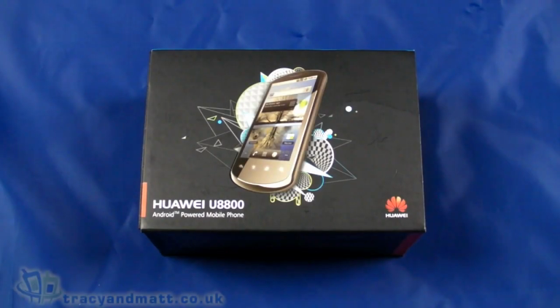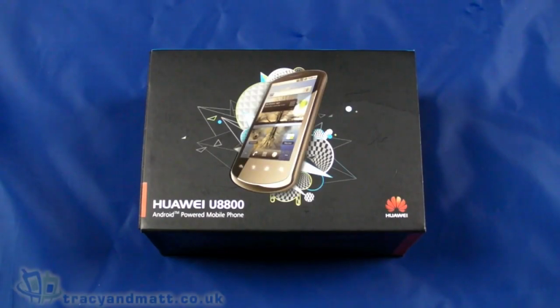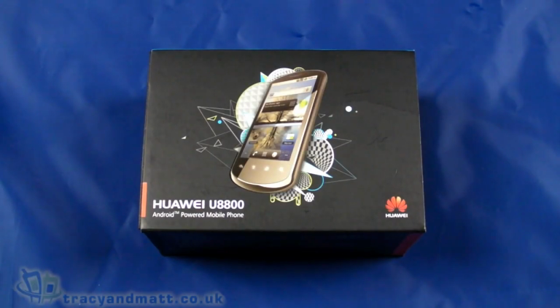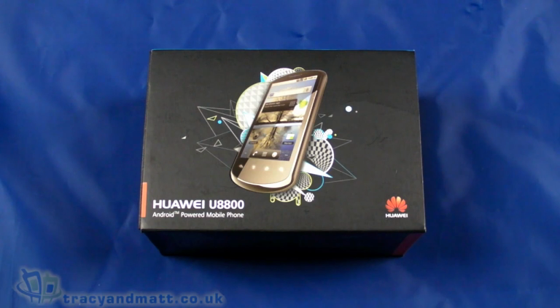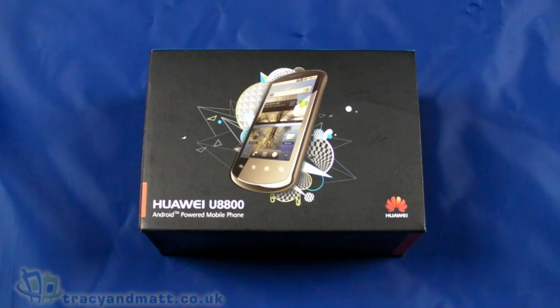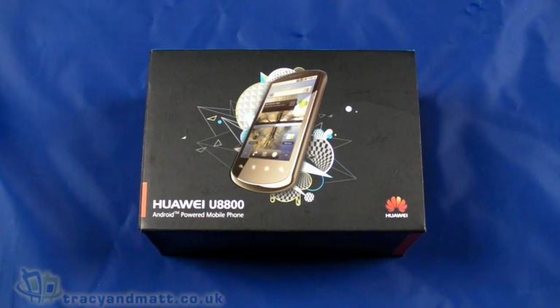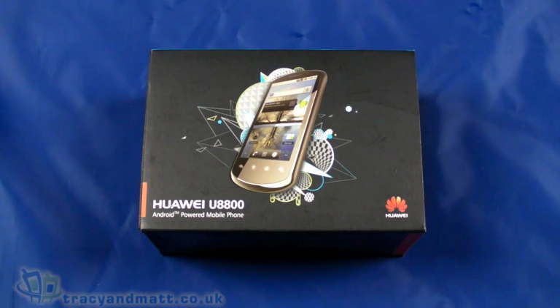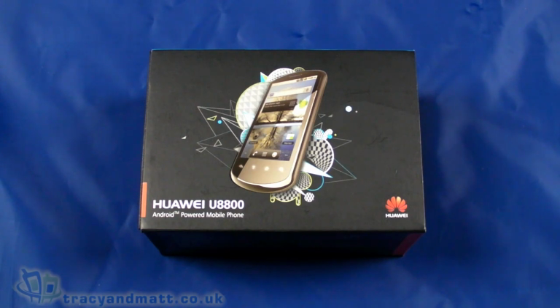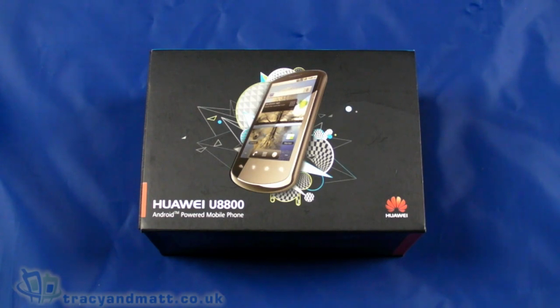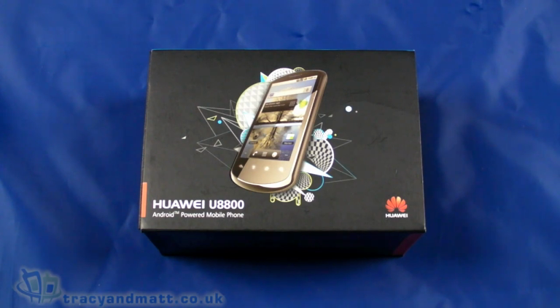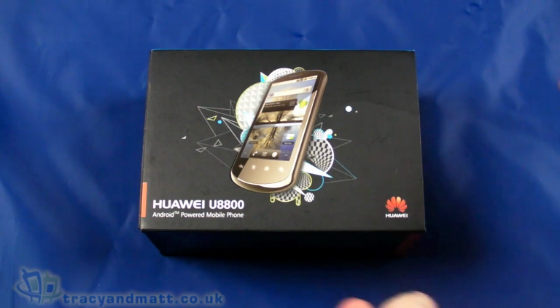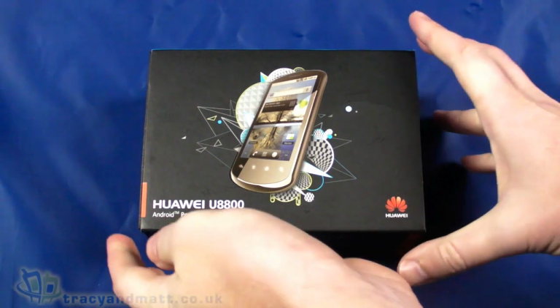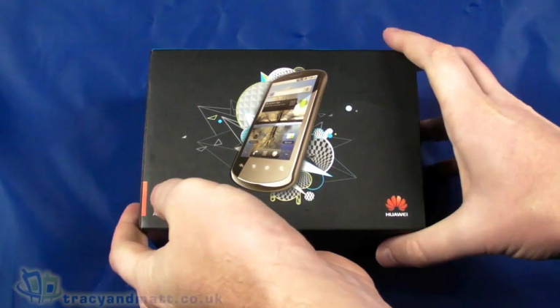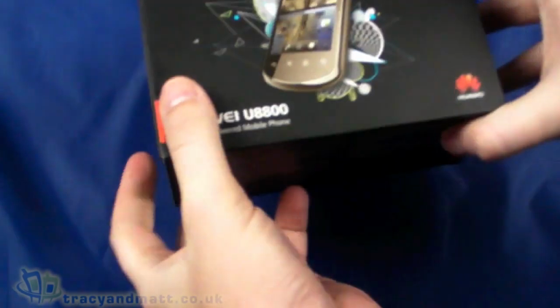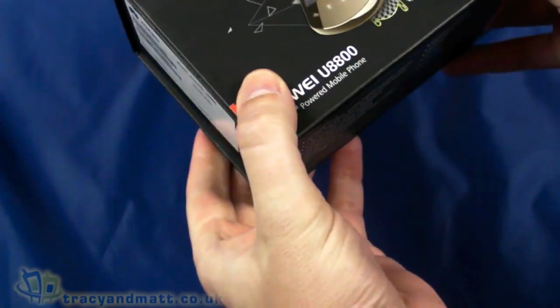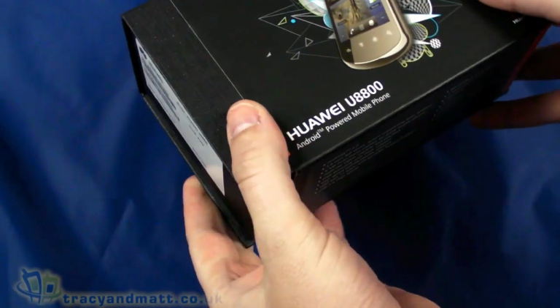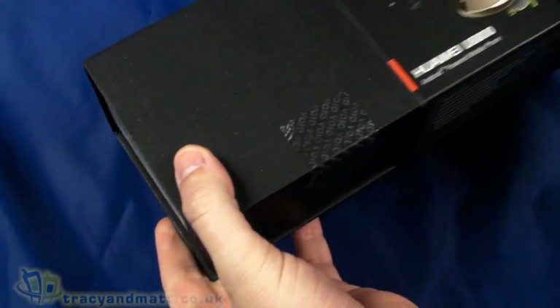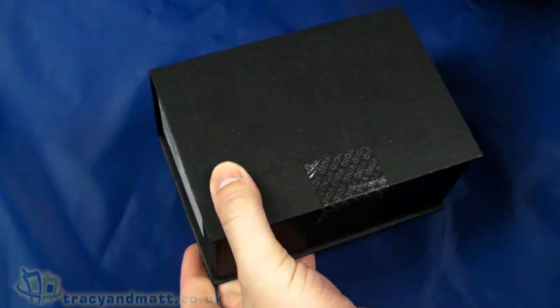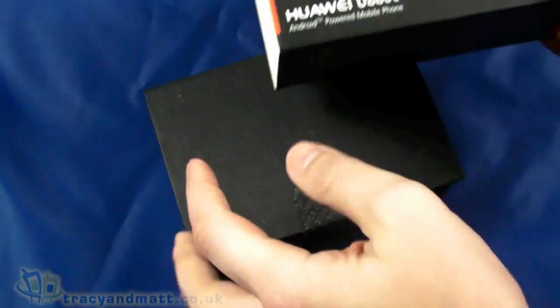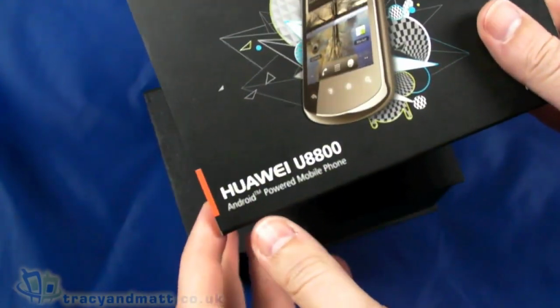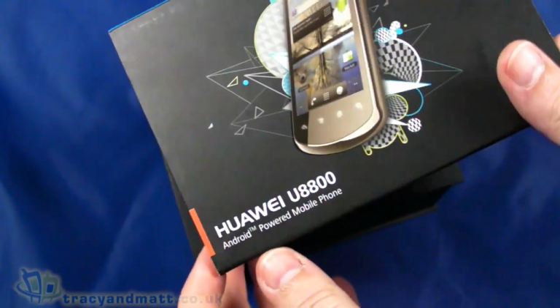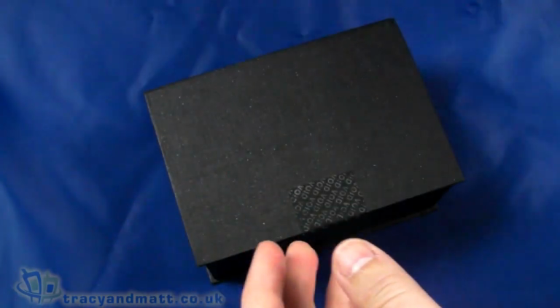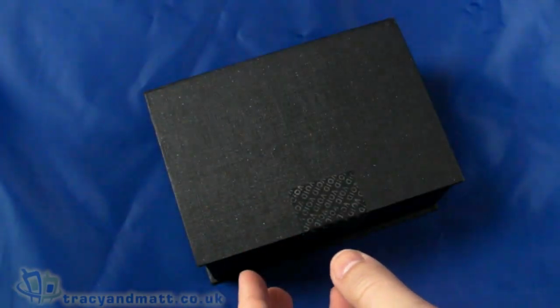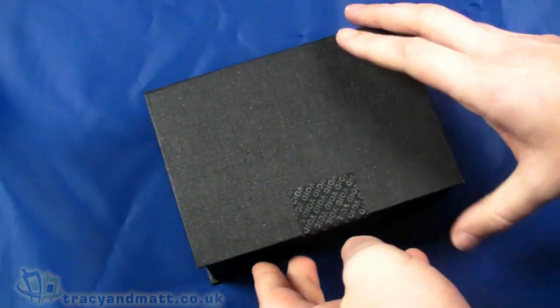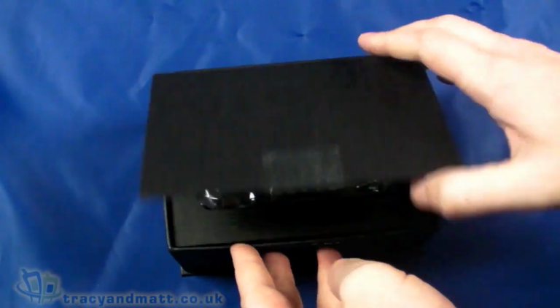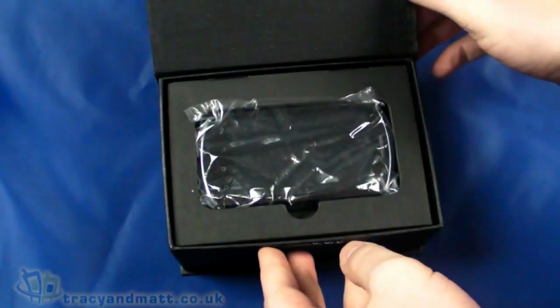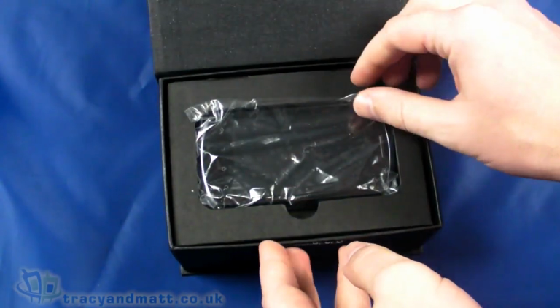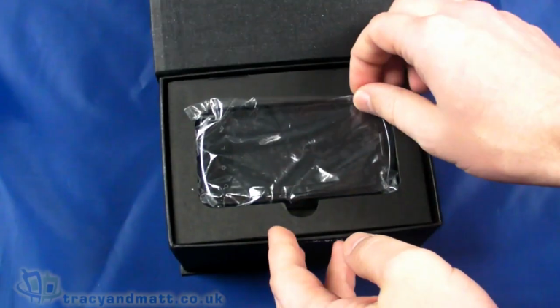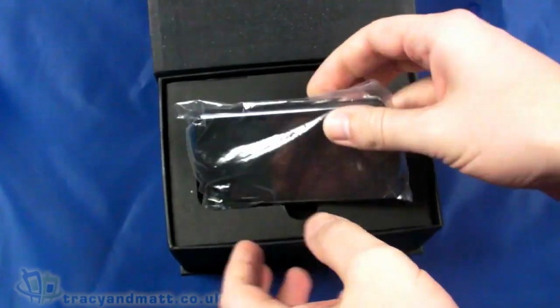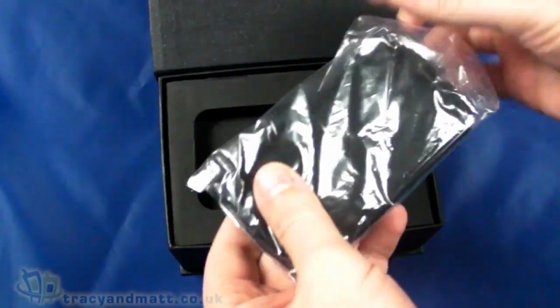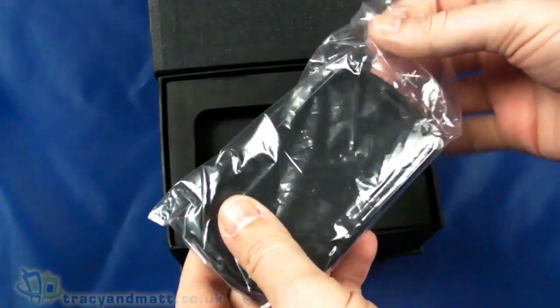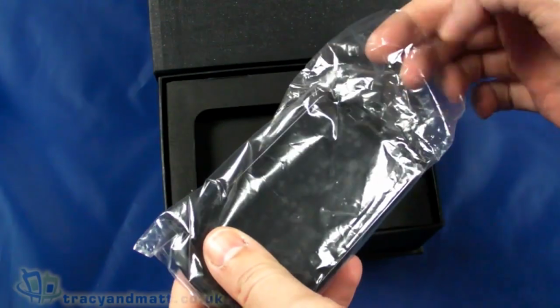Hello, this is Matt from tracyandmatt.co.uk and from unboxings.com. Here I am with the Huawei U8800, another new device from Huawei with Android. This one also has Froyo, or Android 2.2.